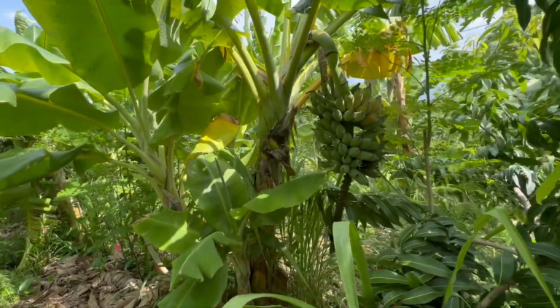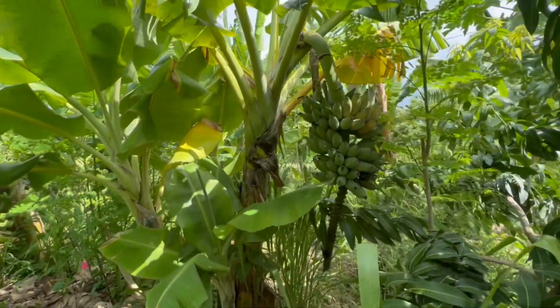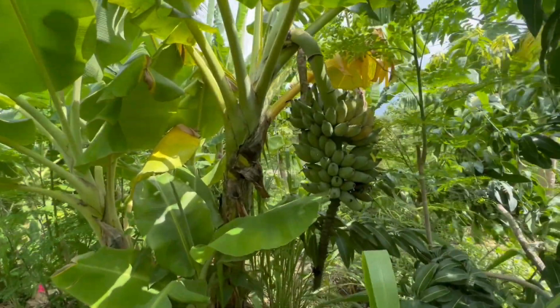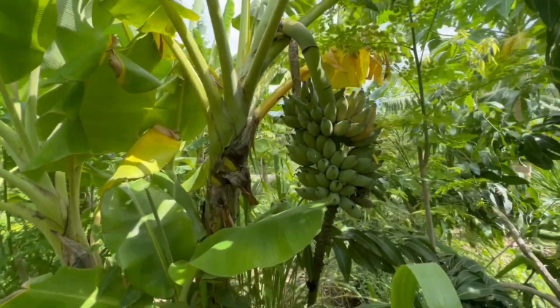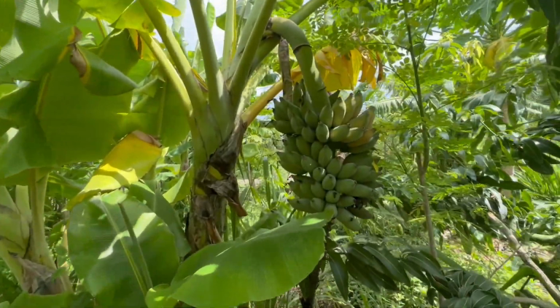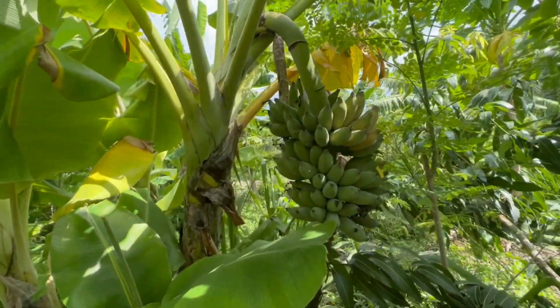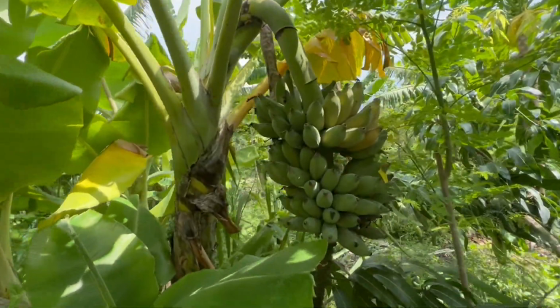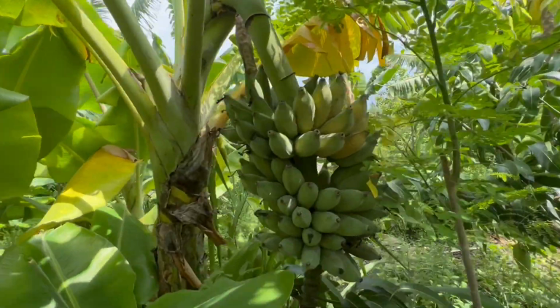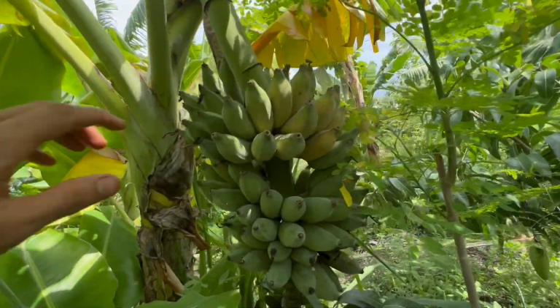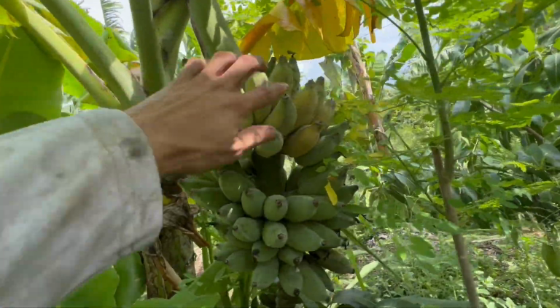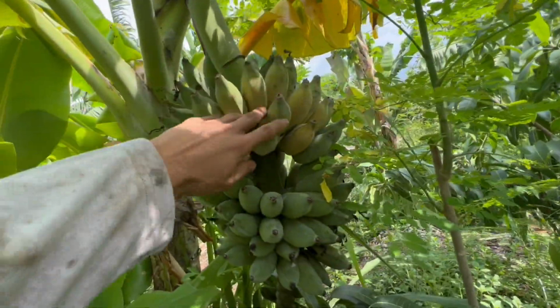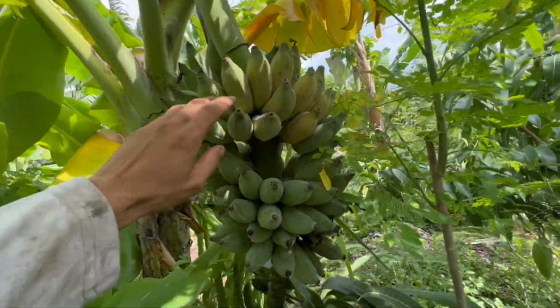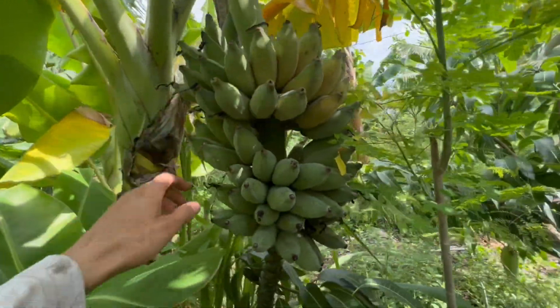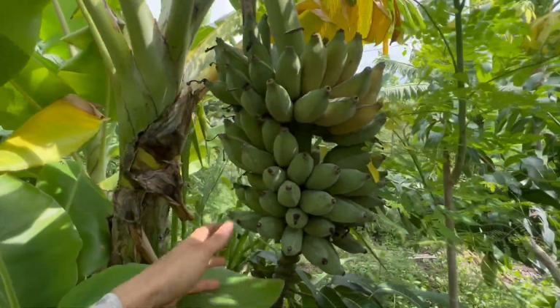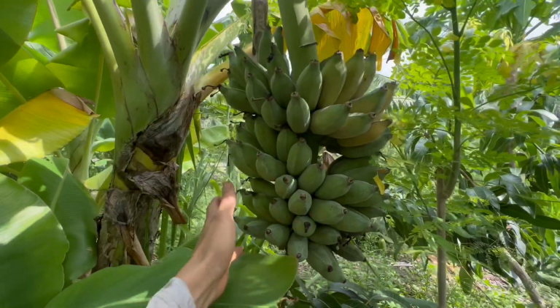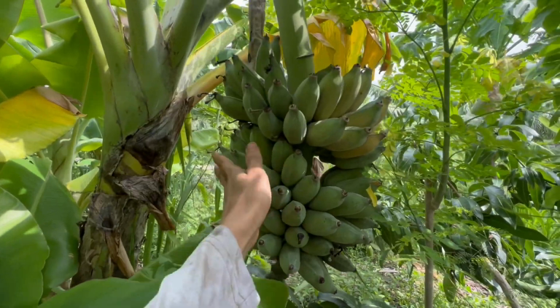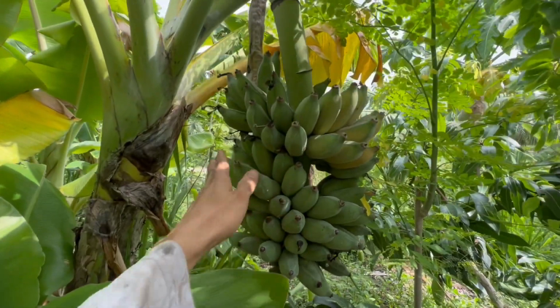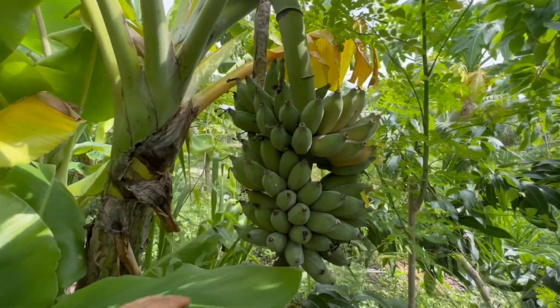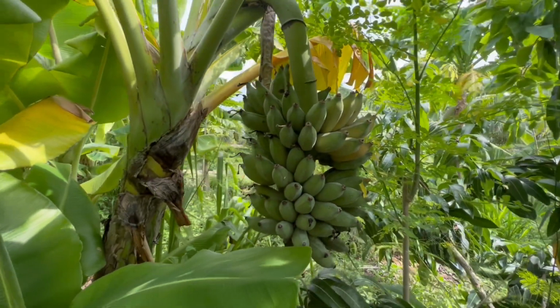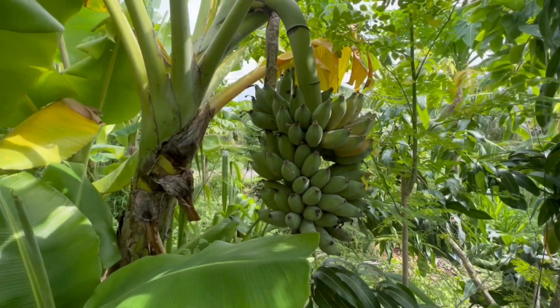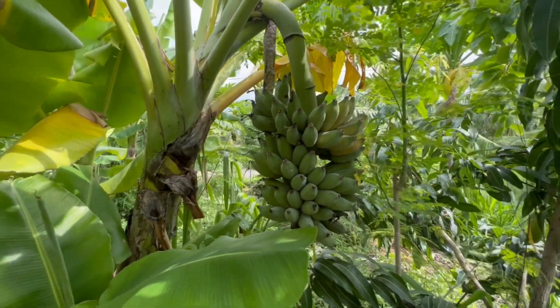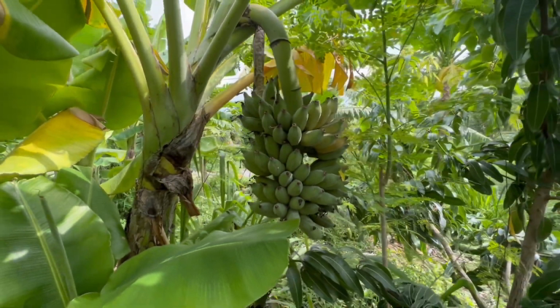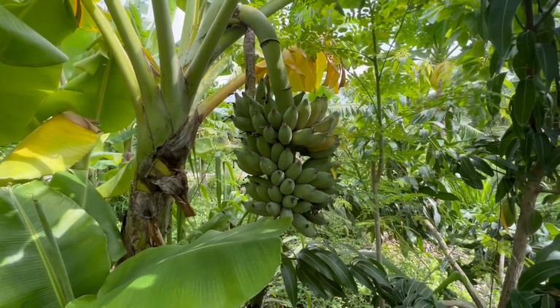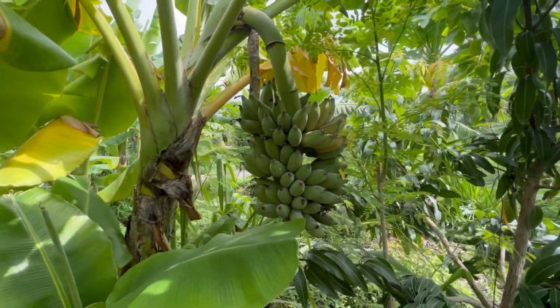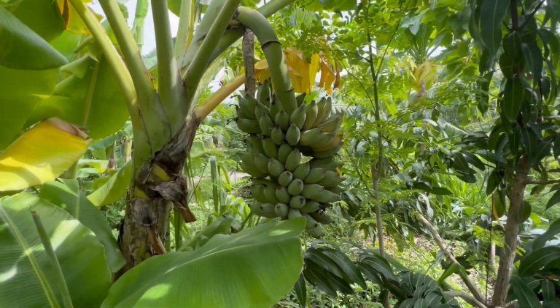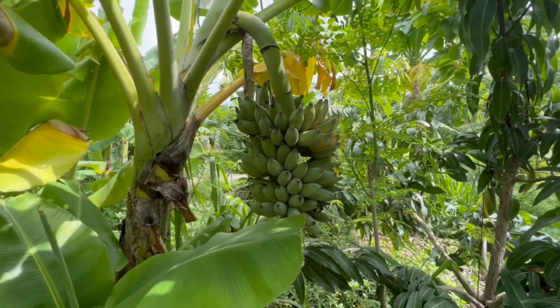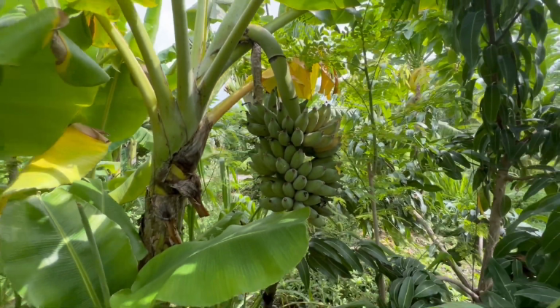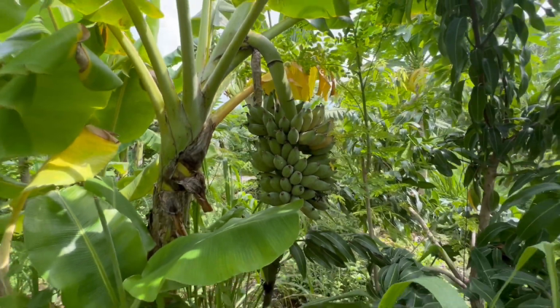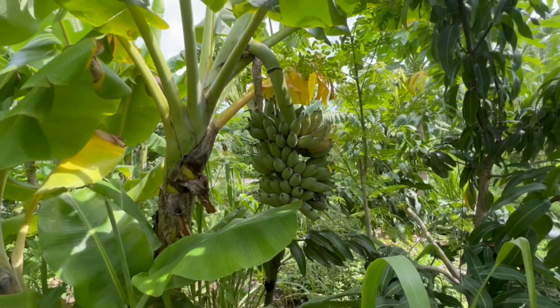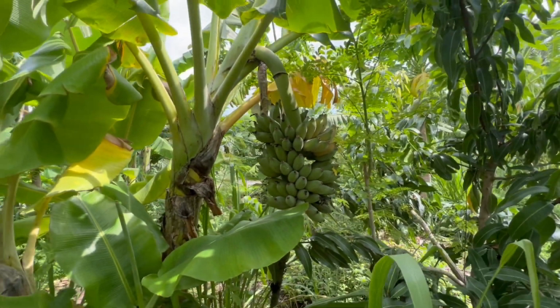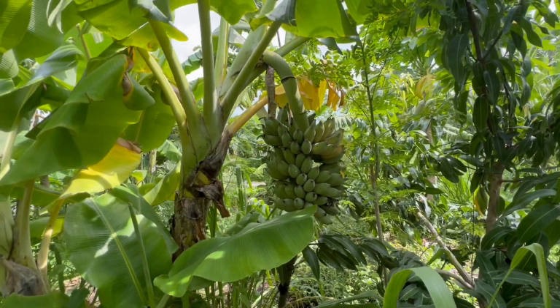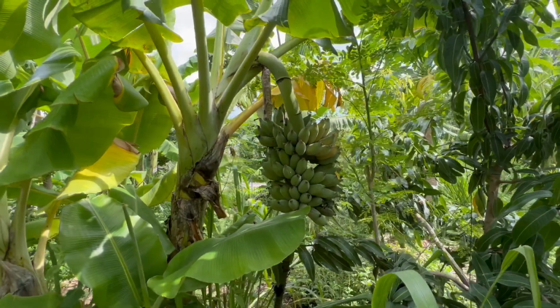You can see here this Dwarf Namwa is ready to harvest. It's not the biggest rack in the world — we've been having some monster racks and it's actually a nice change of pace to harvest a chill little one like this.